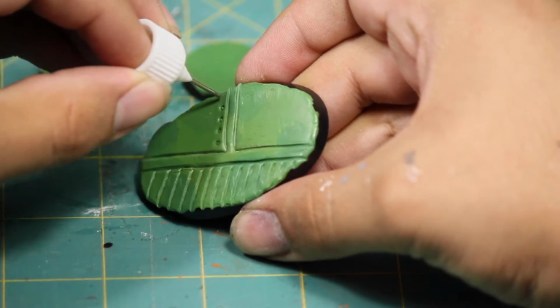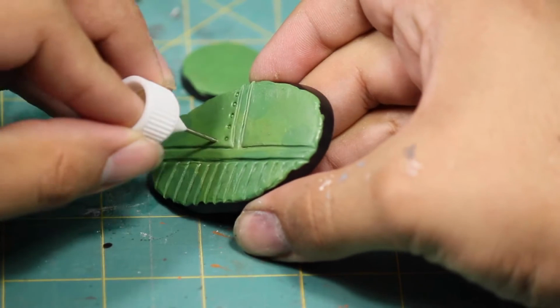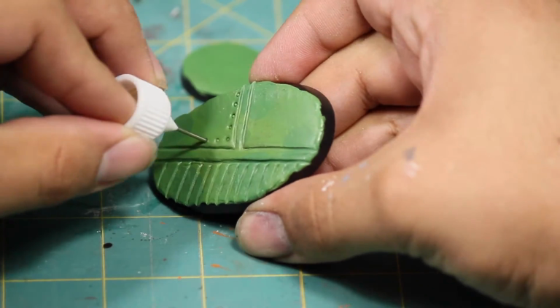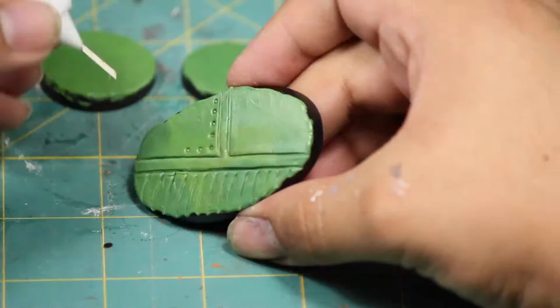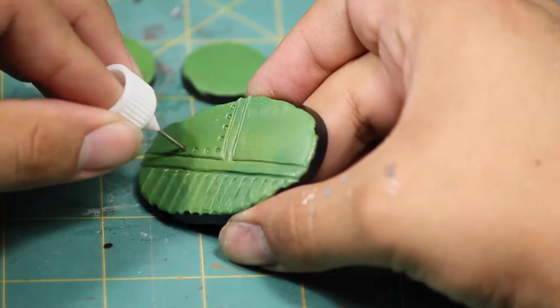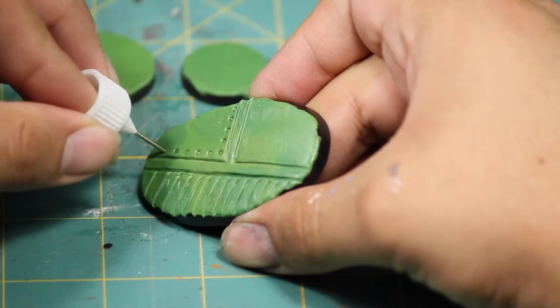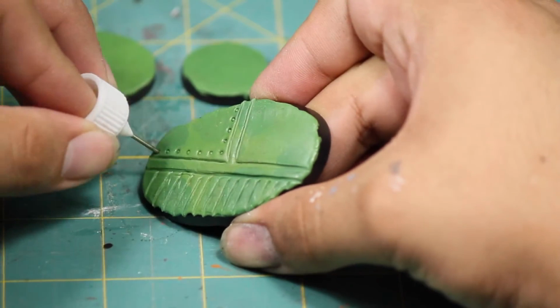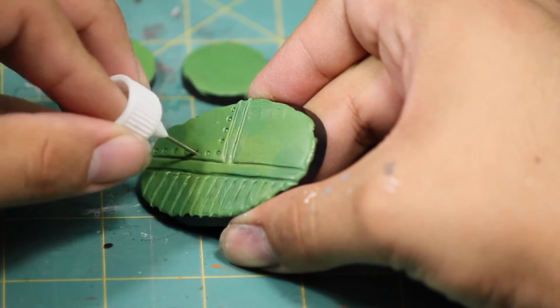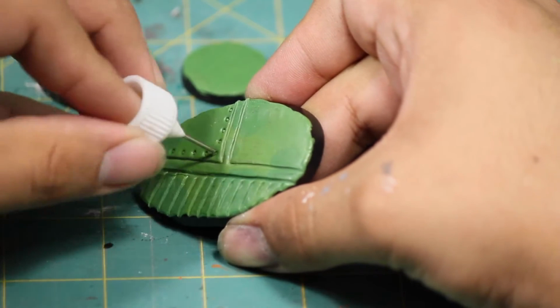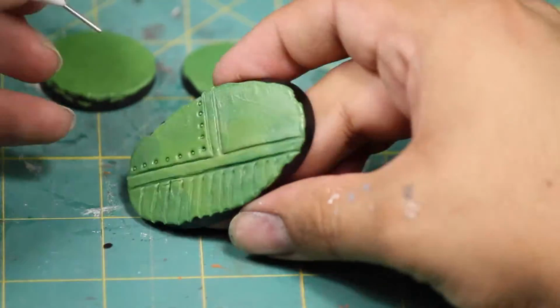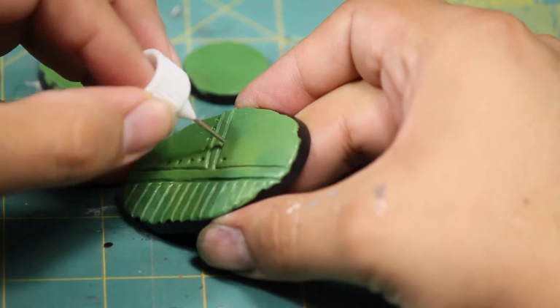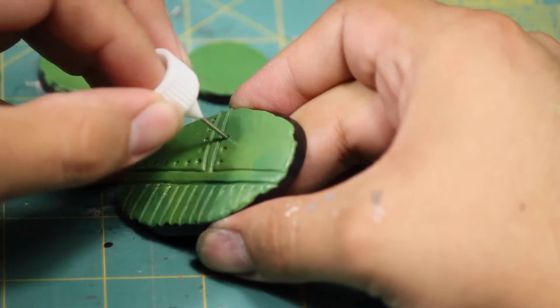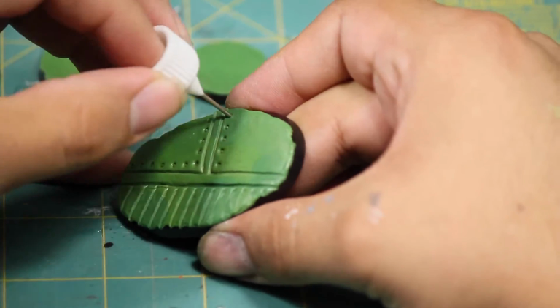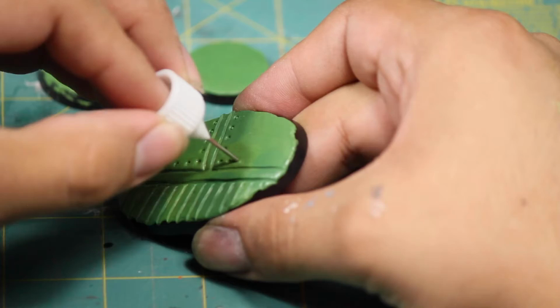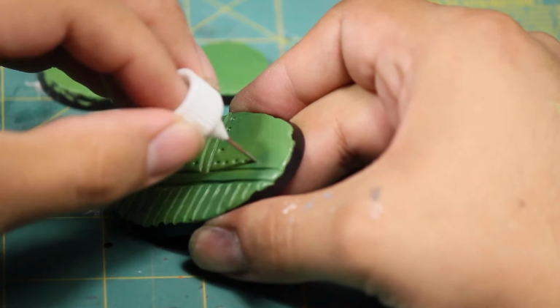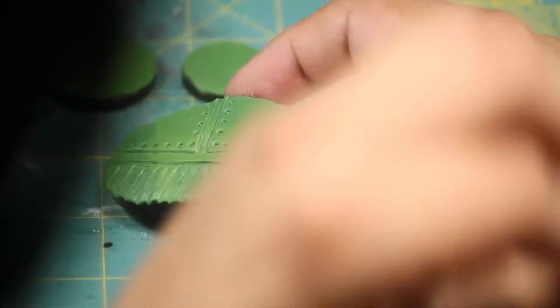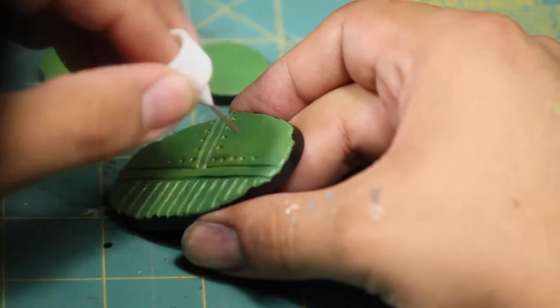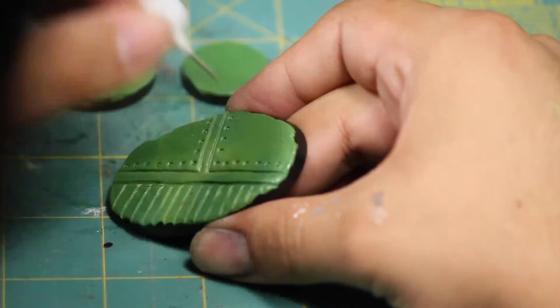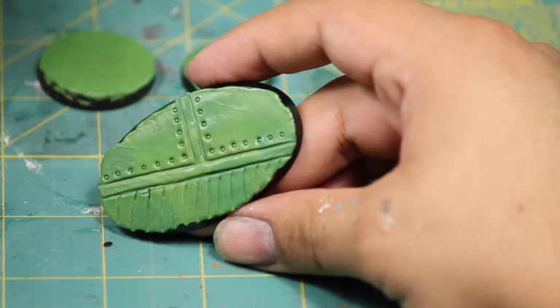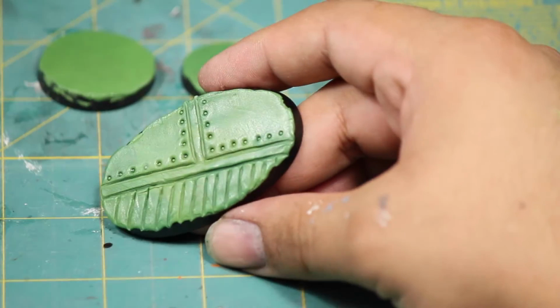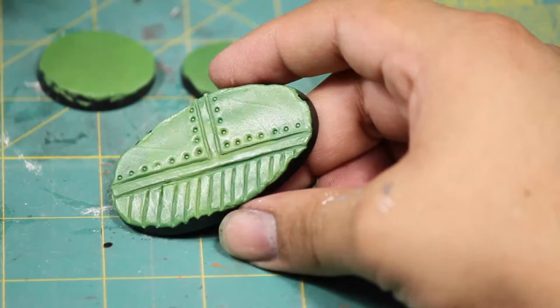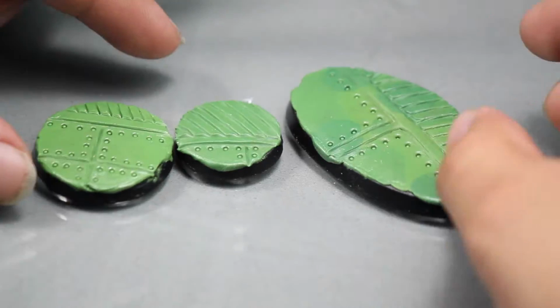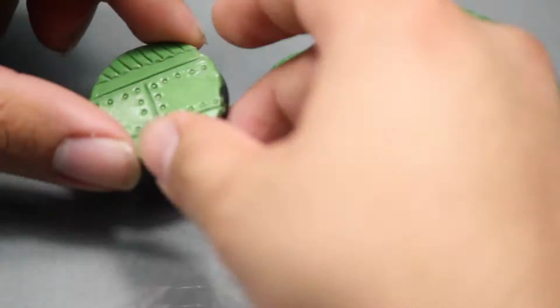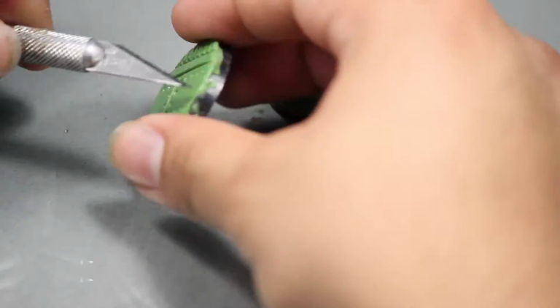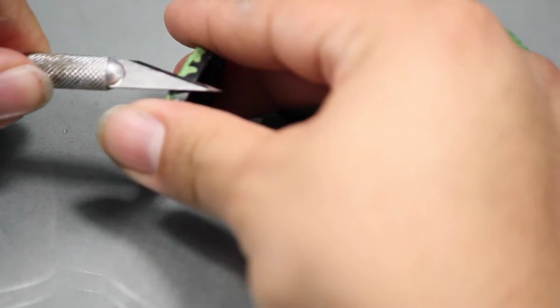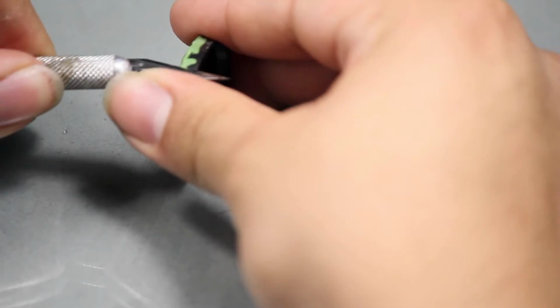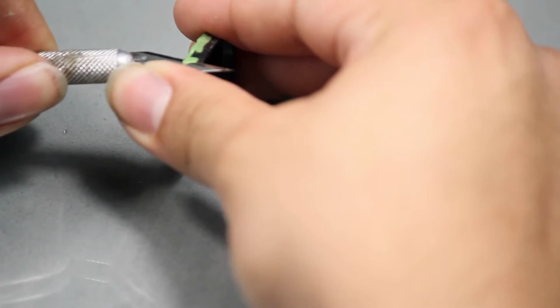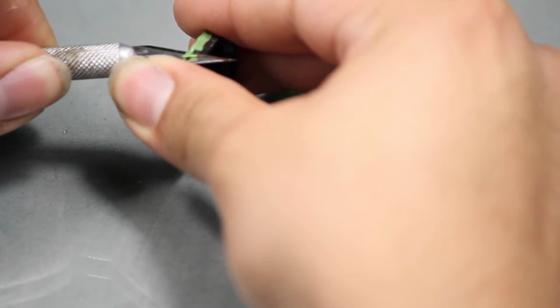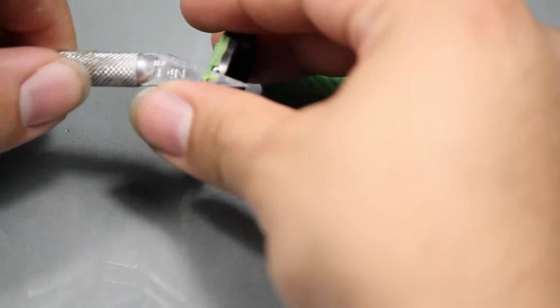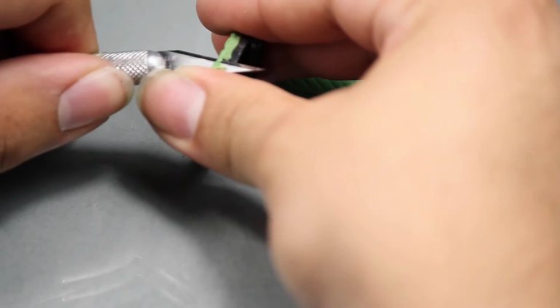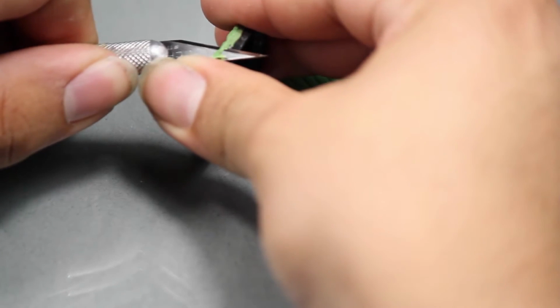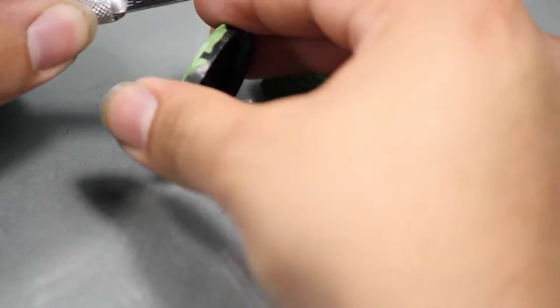To add even more detail I used a small needle applicator to push into the green stuff to give me the look of flushed rivets or bolts. And boom, just like that the sculpting is finished.